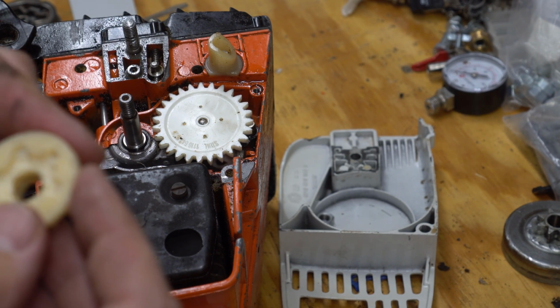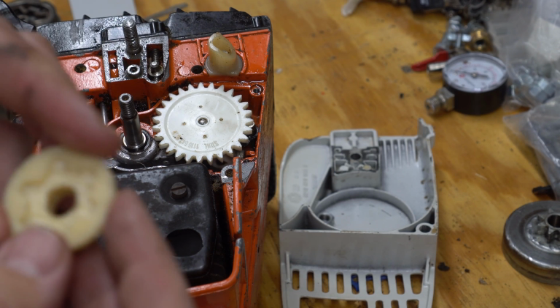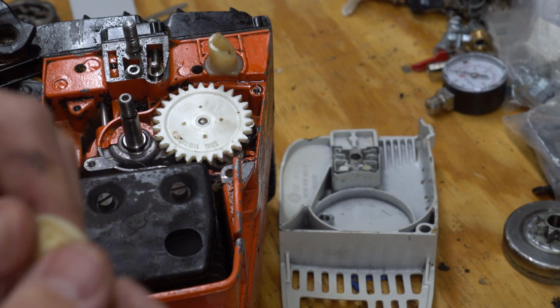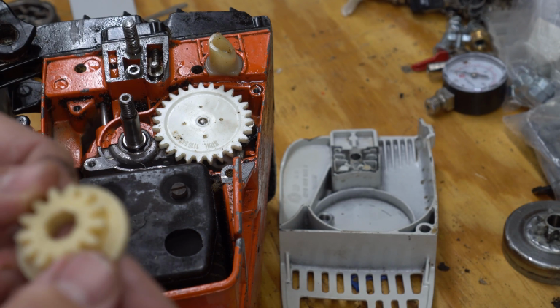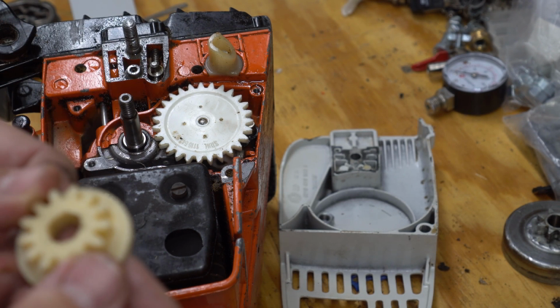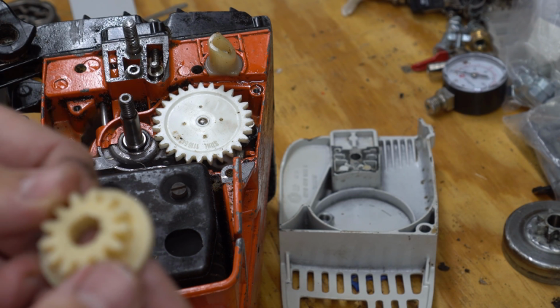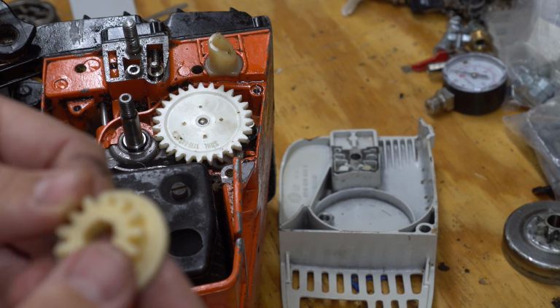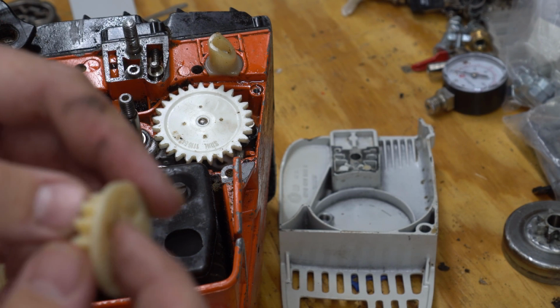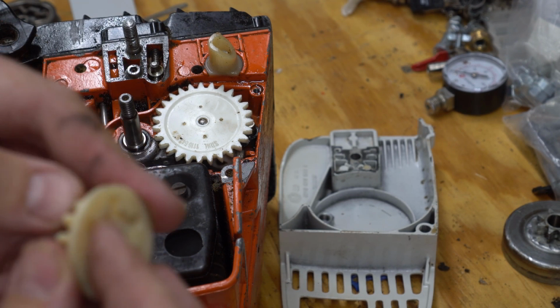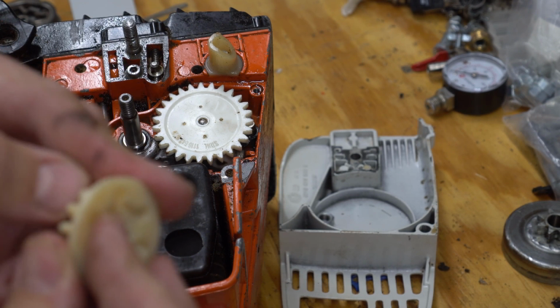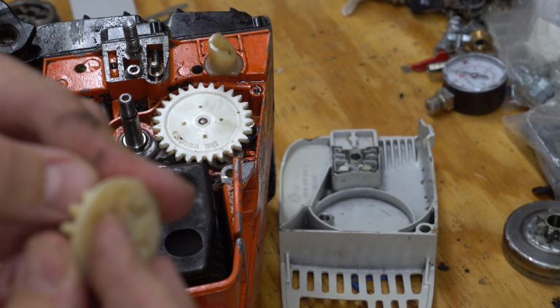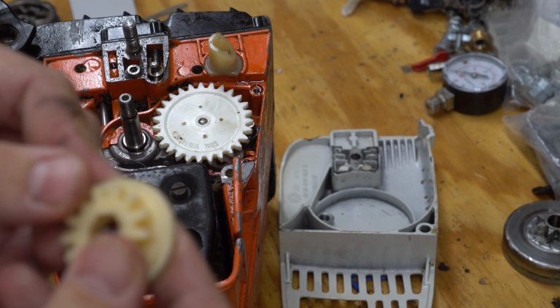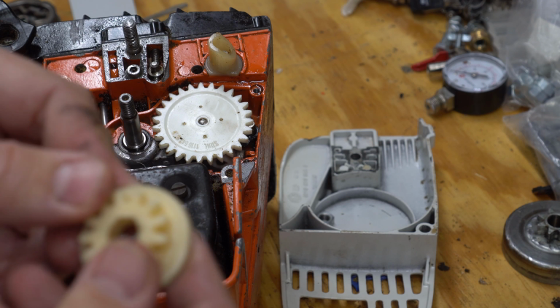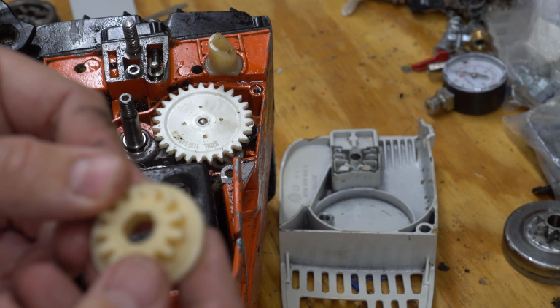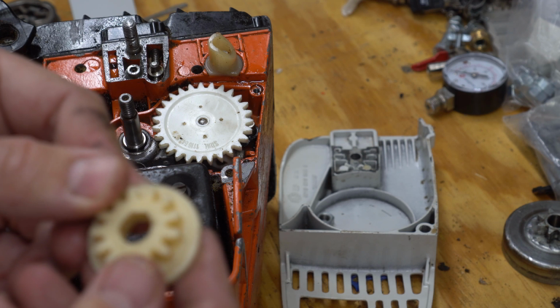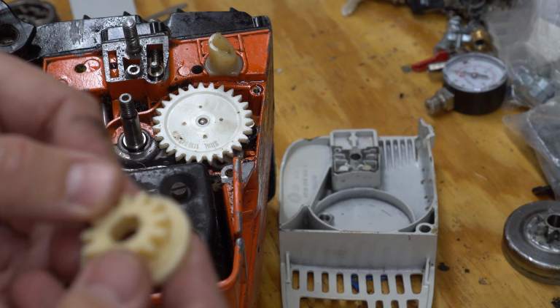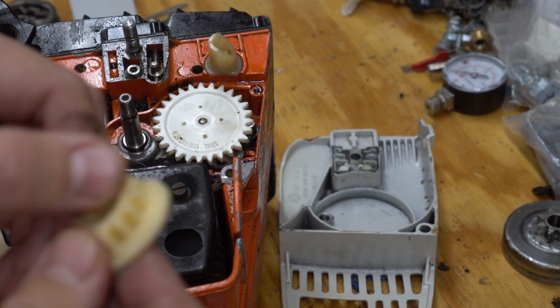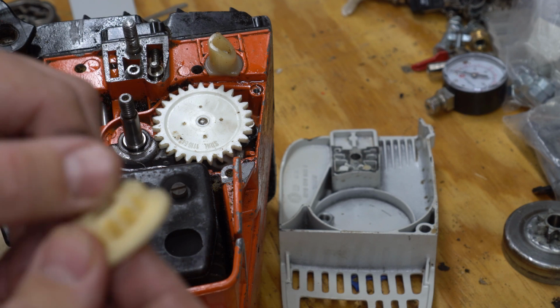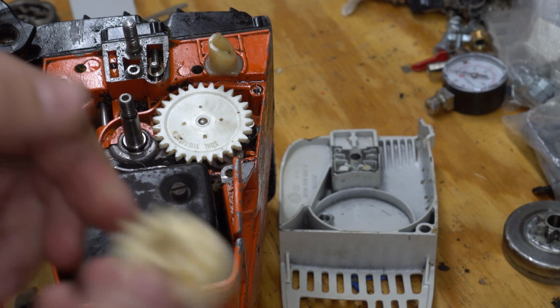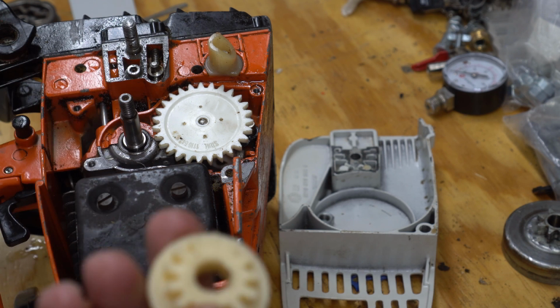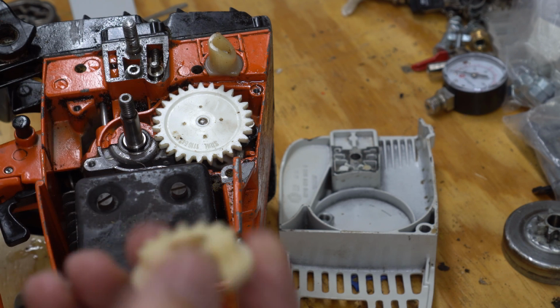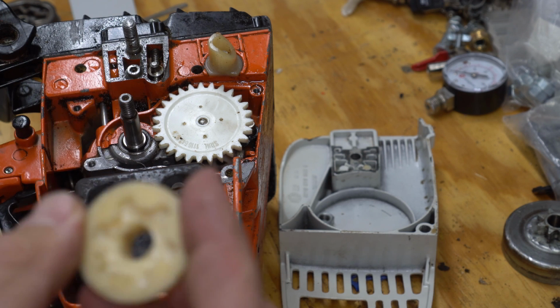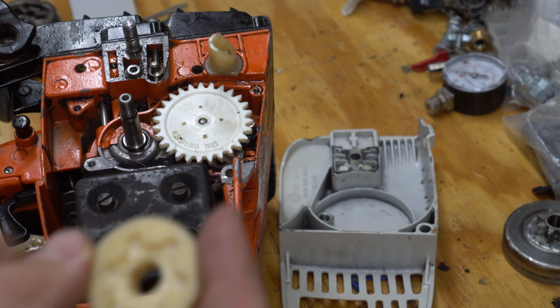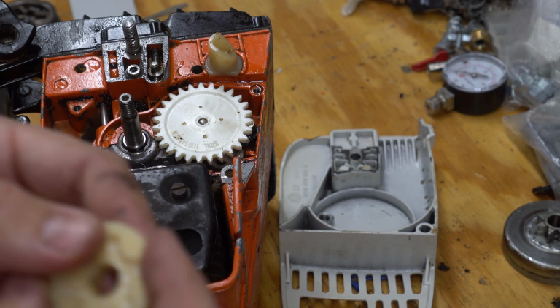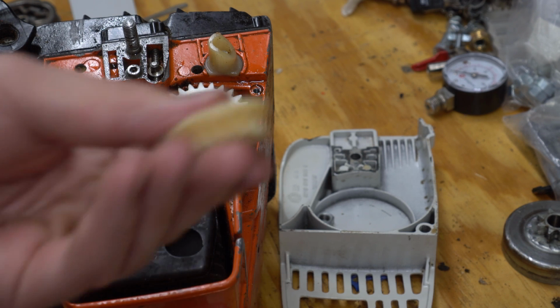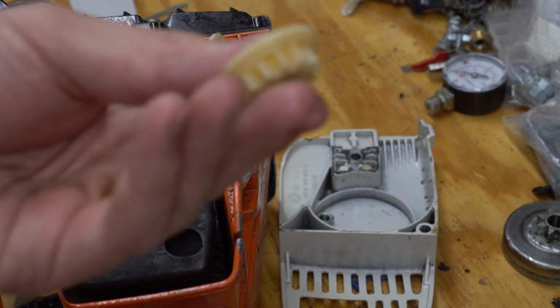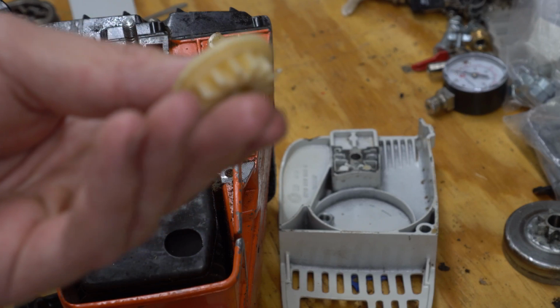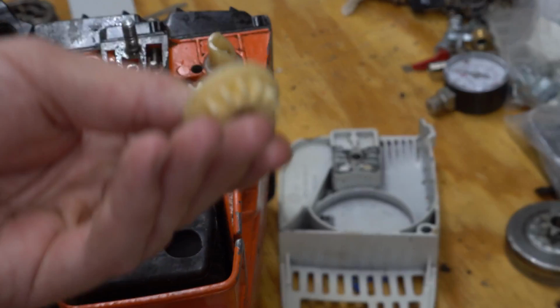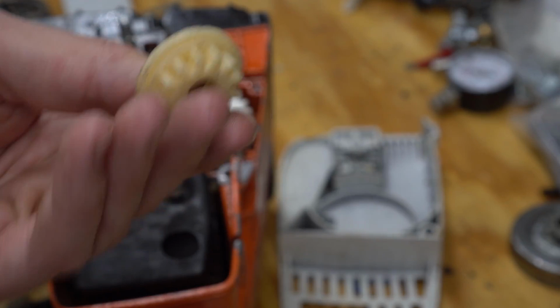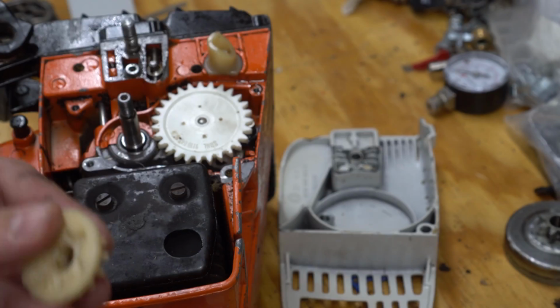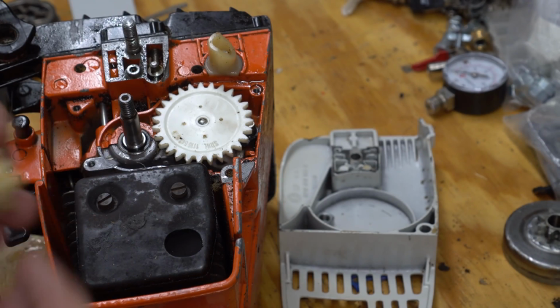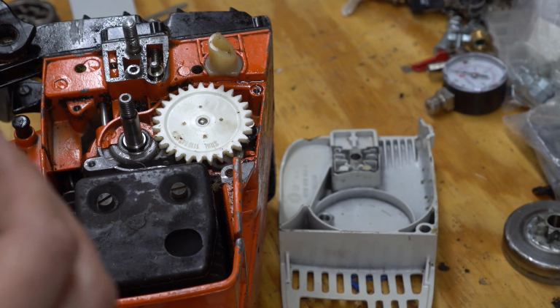Assuming it doesn't get too hot — ABS melts at a lower temperature than nylon — but we'll give it a shot for $0.15 instead of $40.